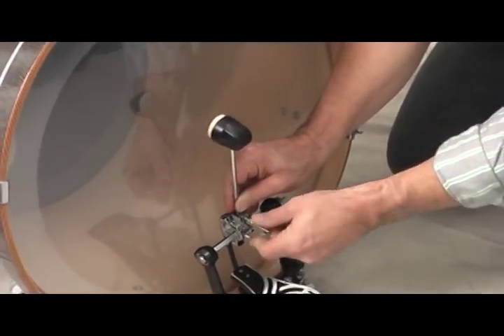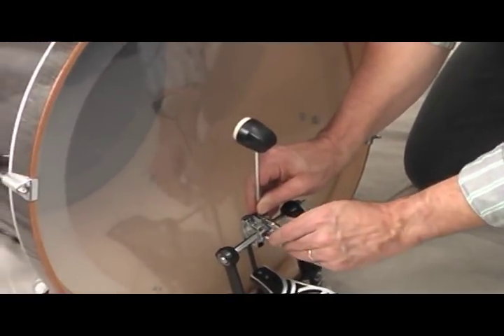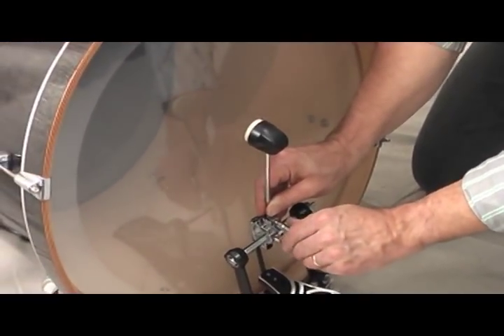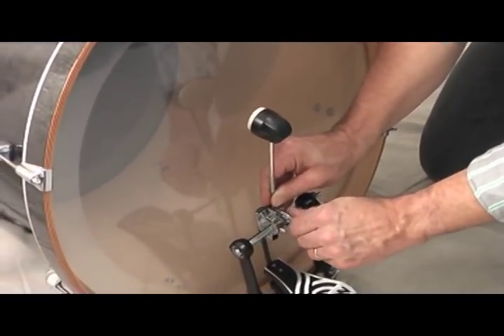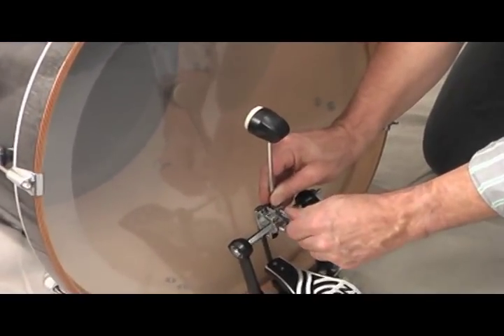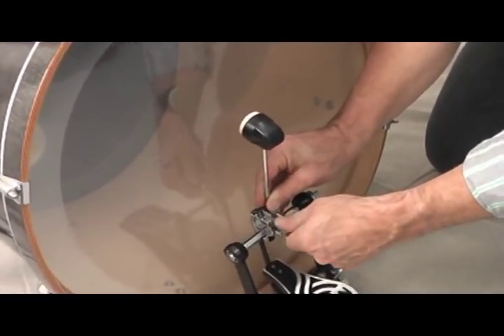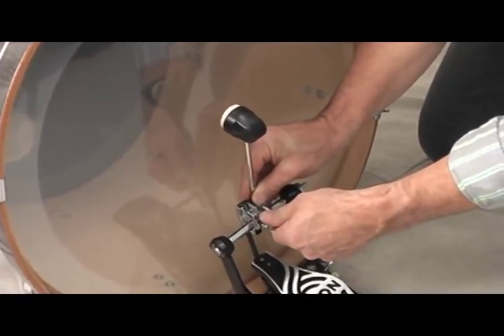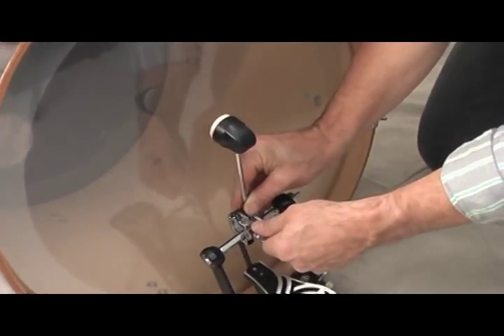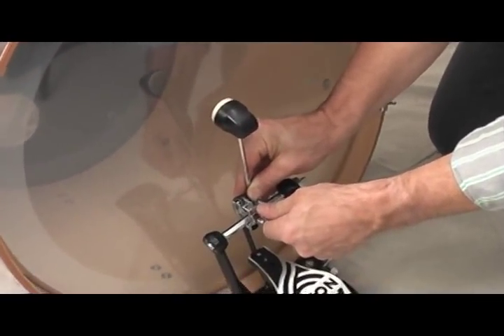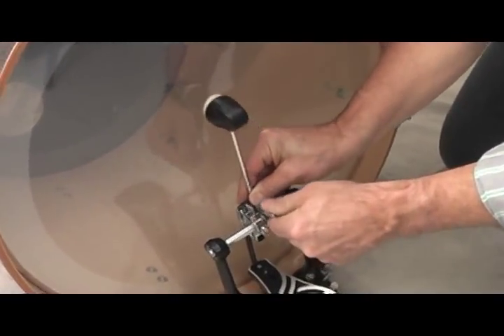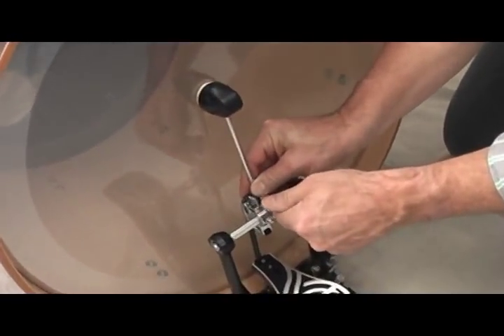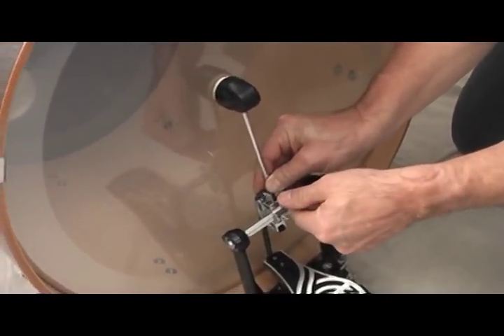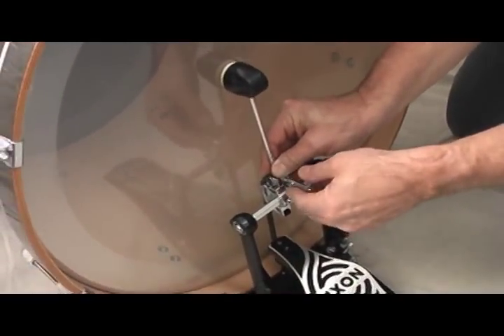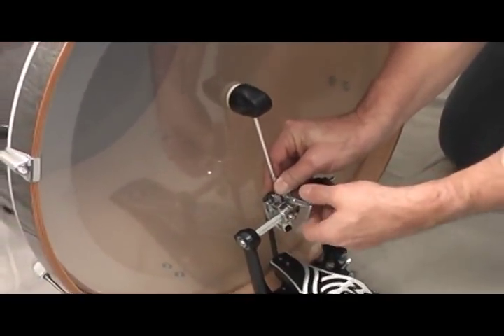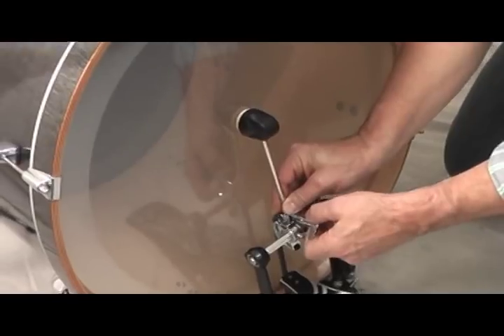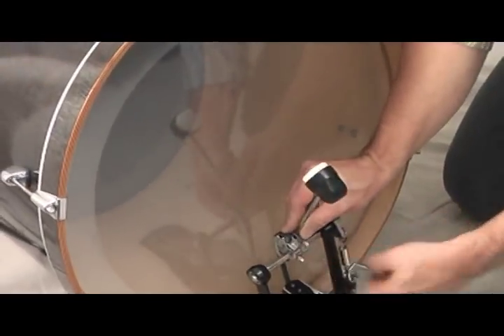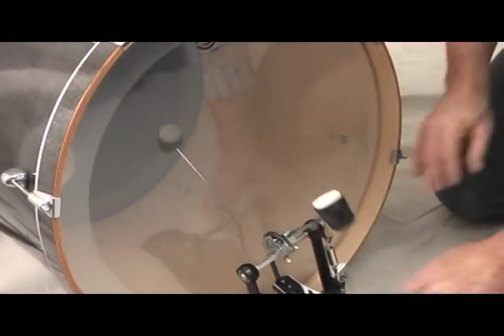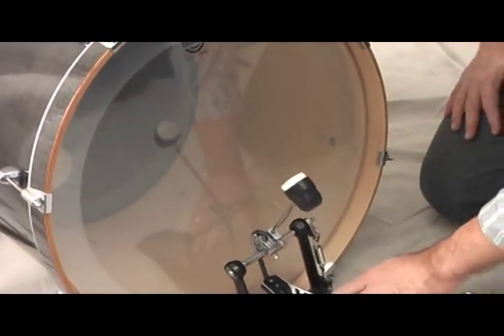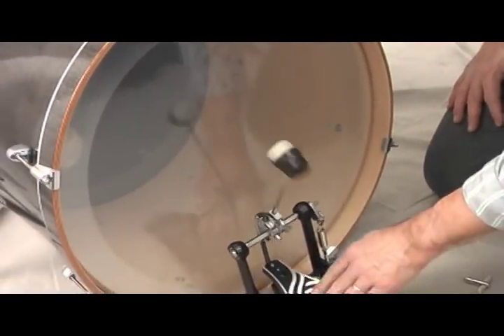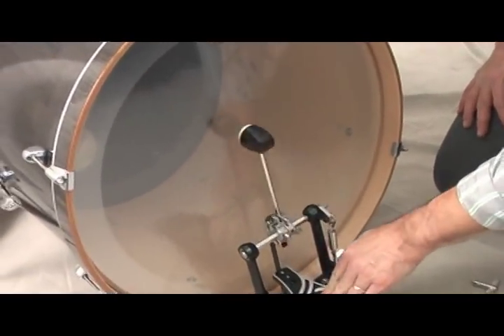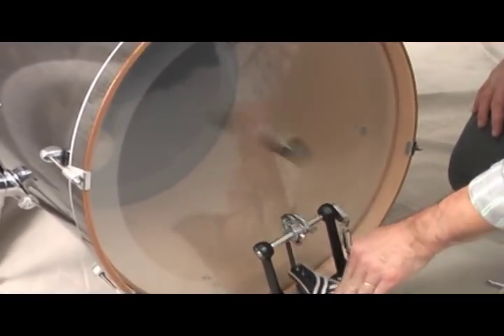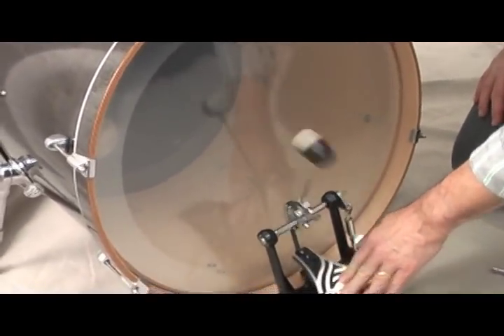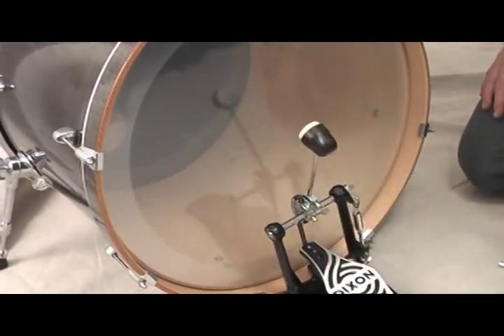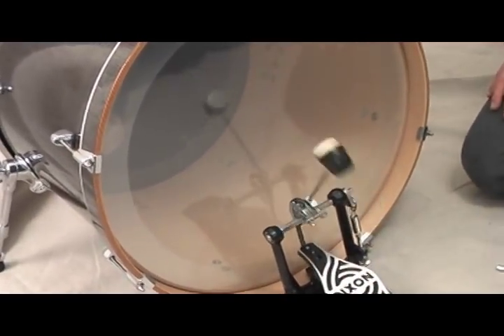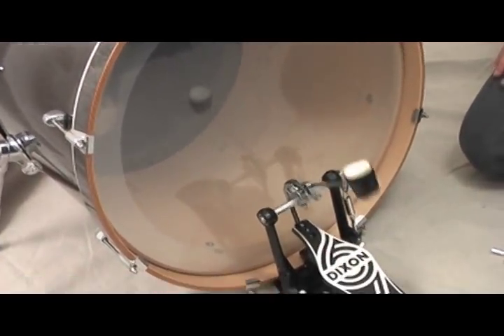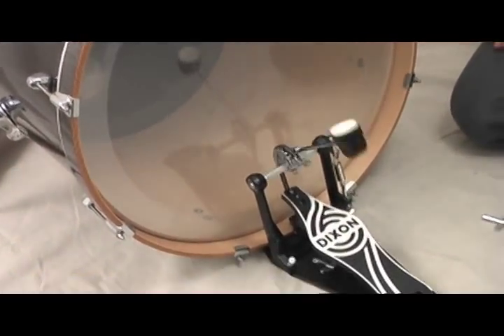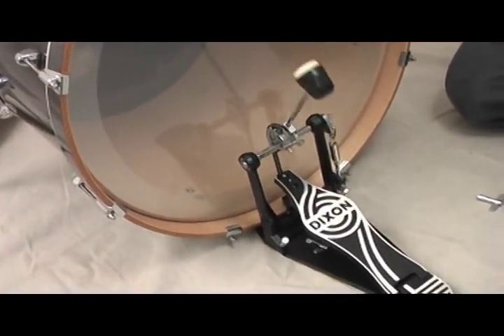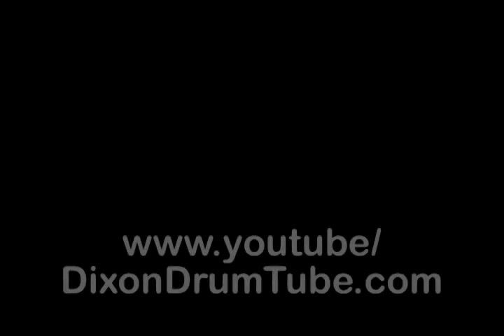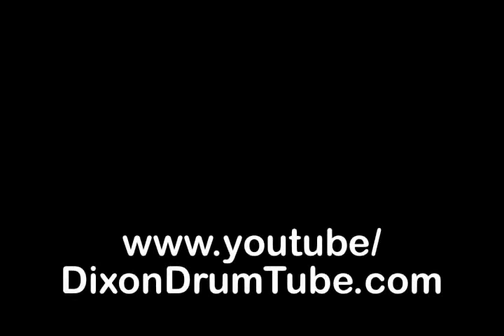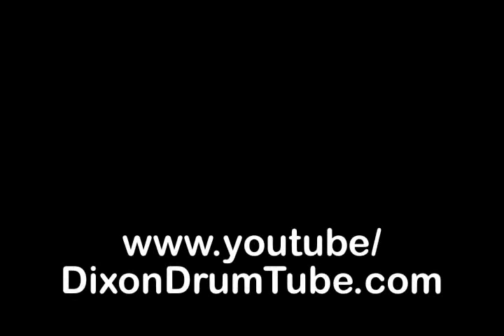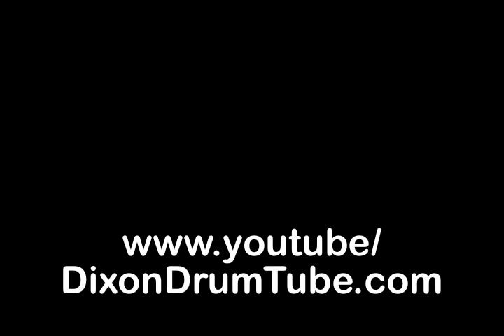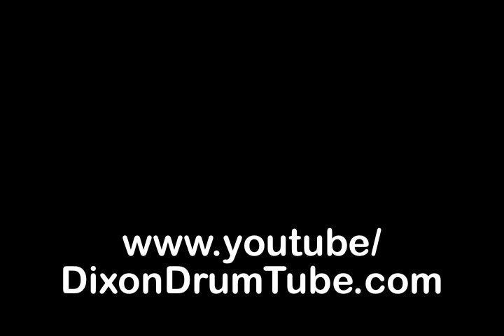Congratulations! You now have a working bass drum pedal that you put together correctly the first time, and one that chances are will be operating properly from here on.